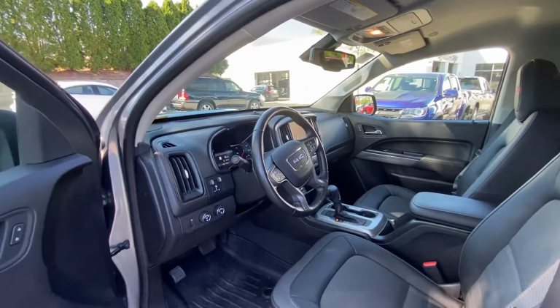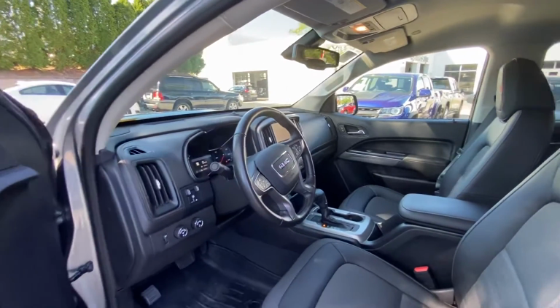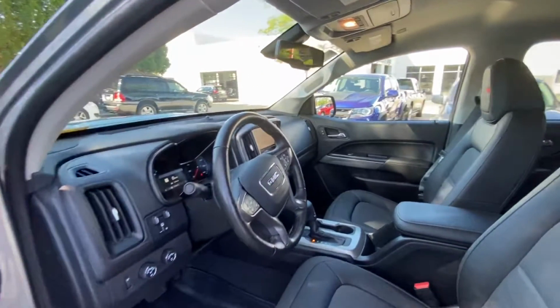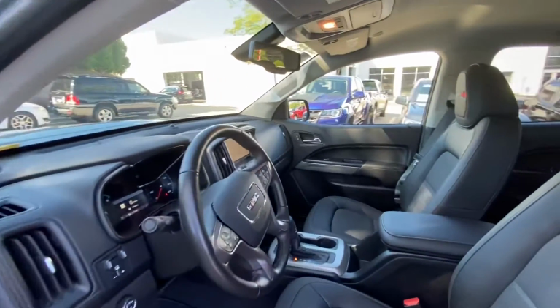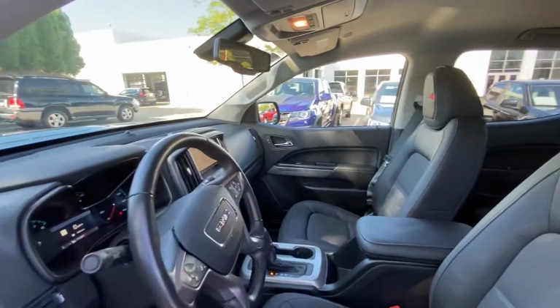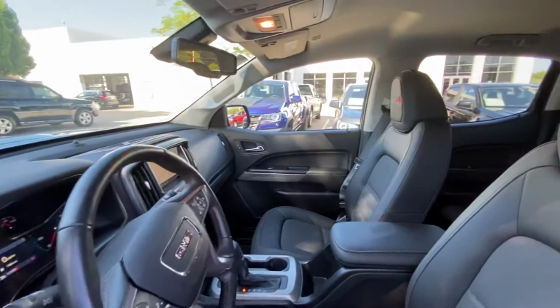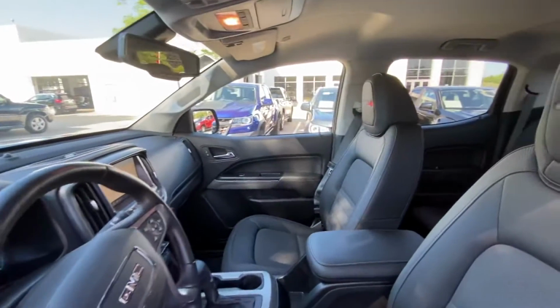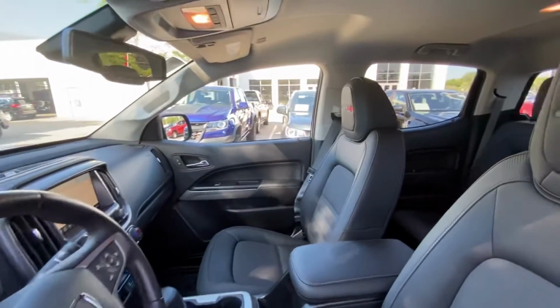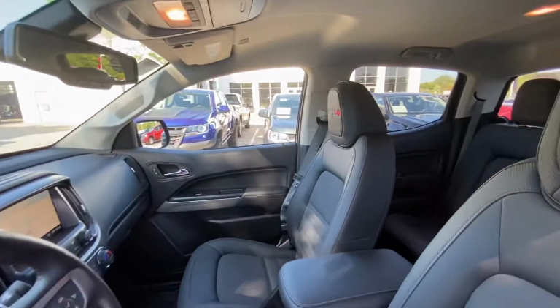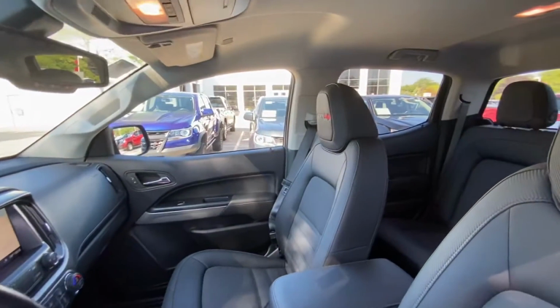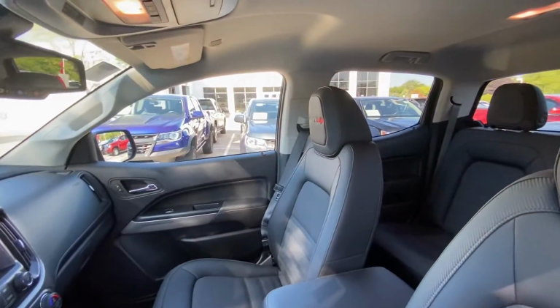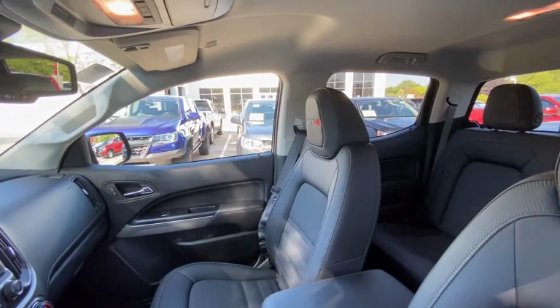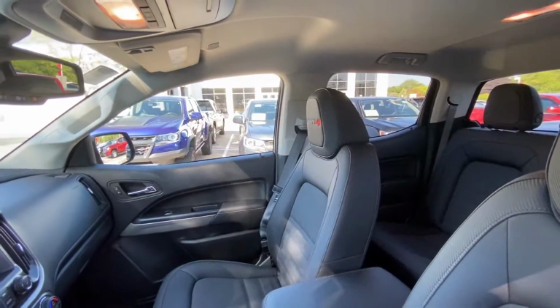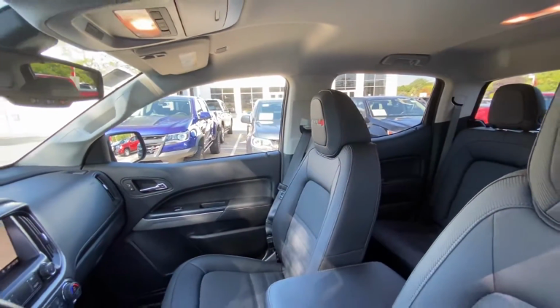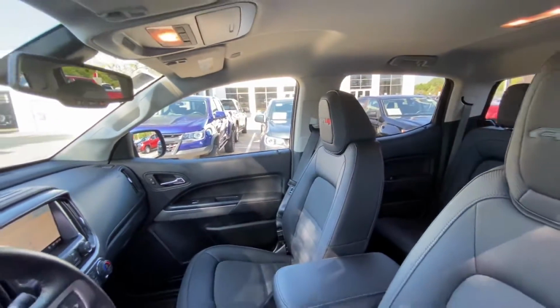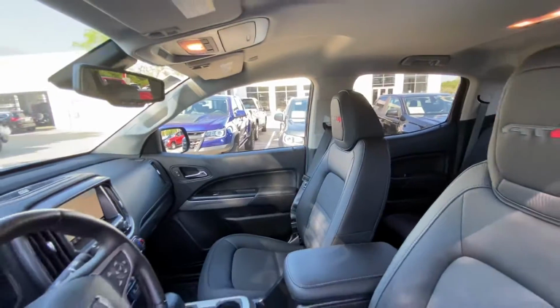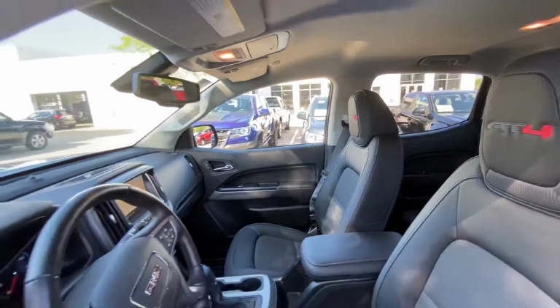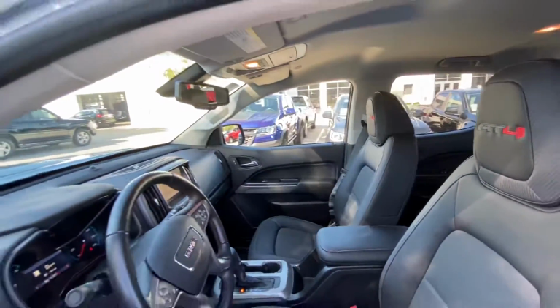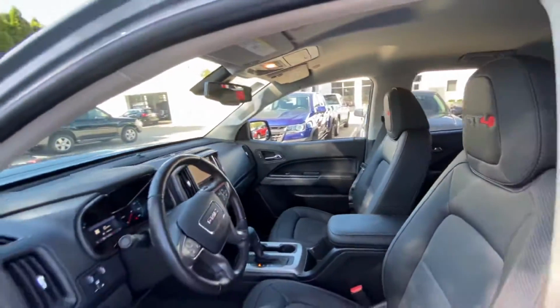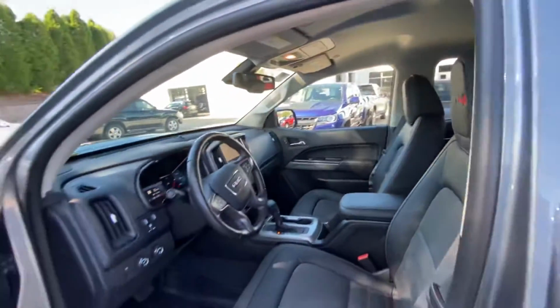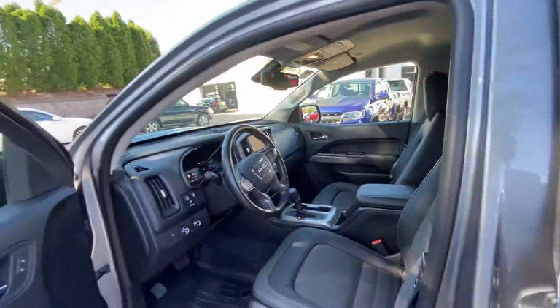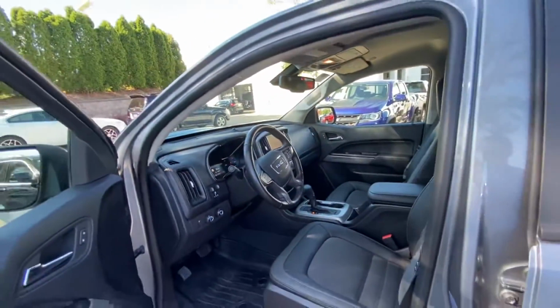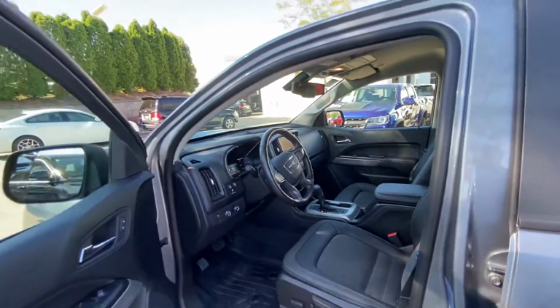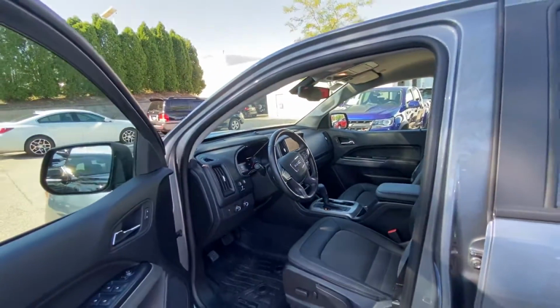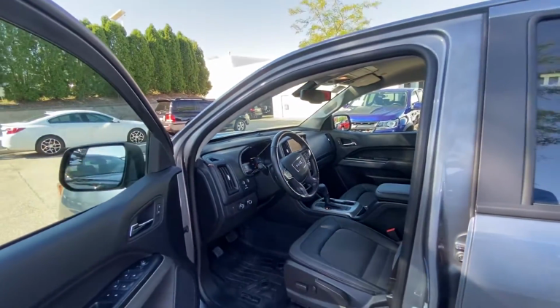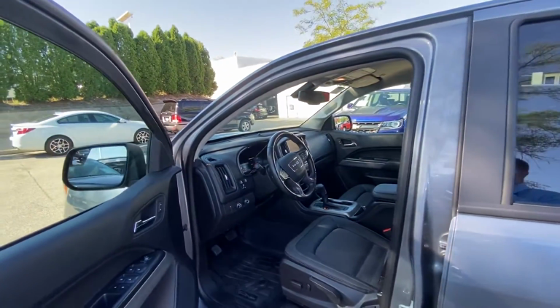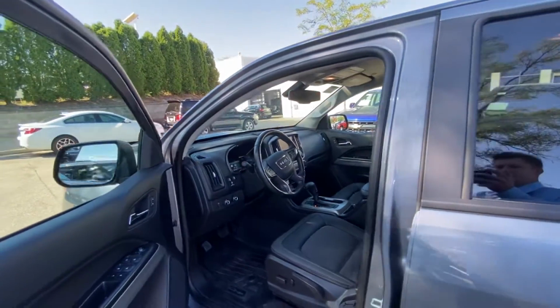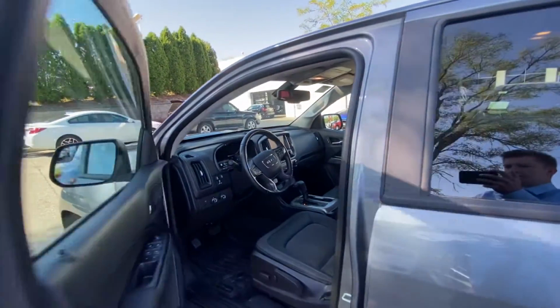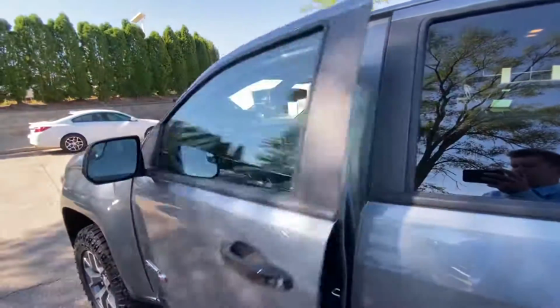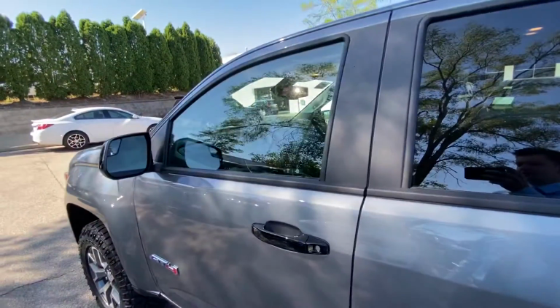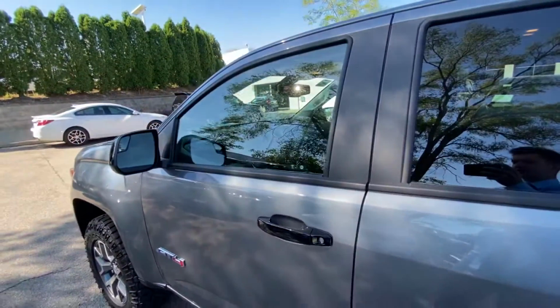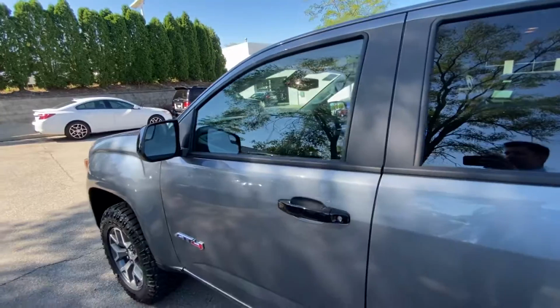I'd love to show you this truck in person and maybe a few others similar to it. Please give me a call when you can. My number here is 262-409-2600. Talk to you soon.